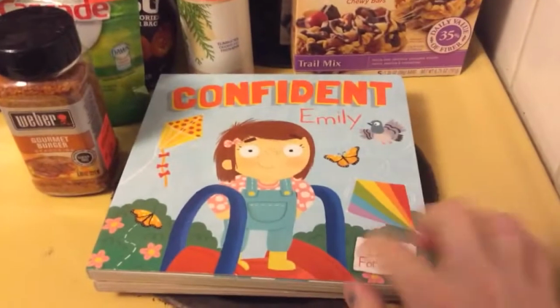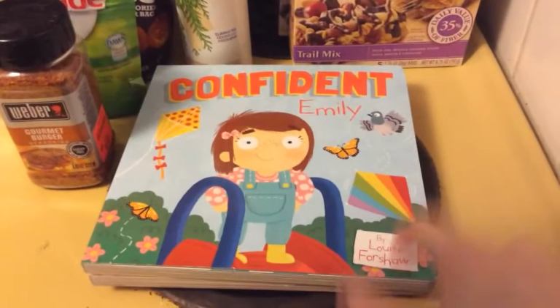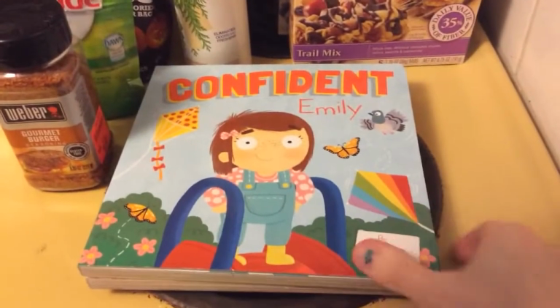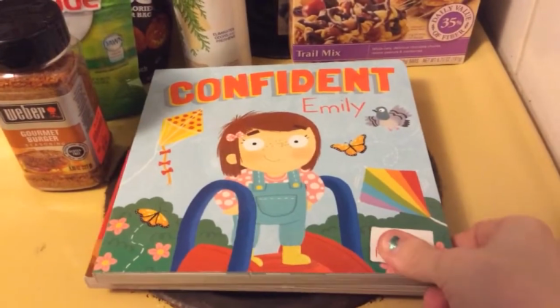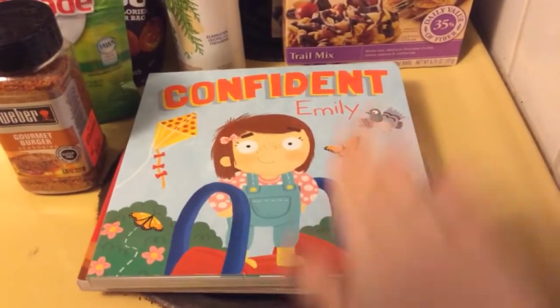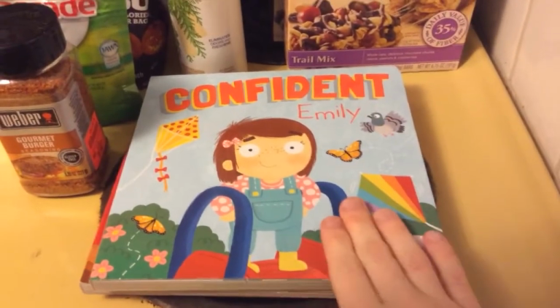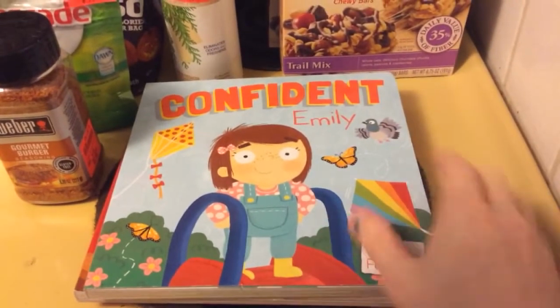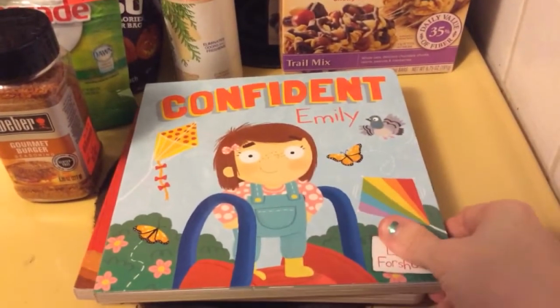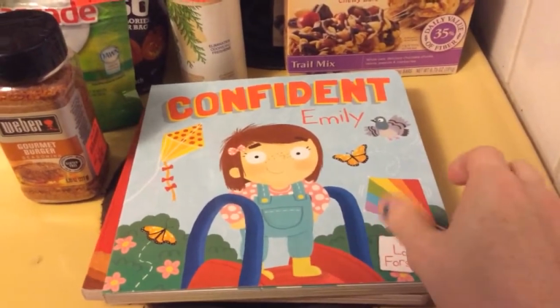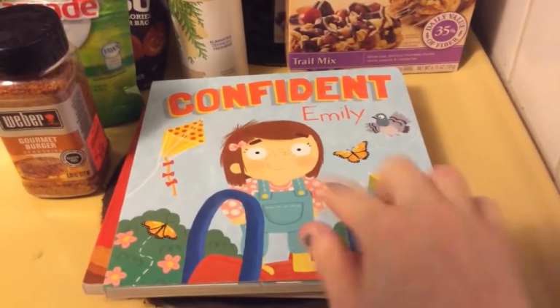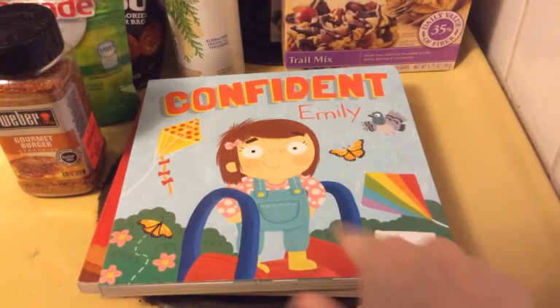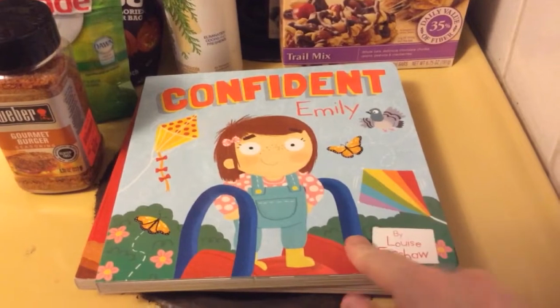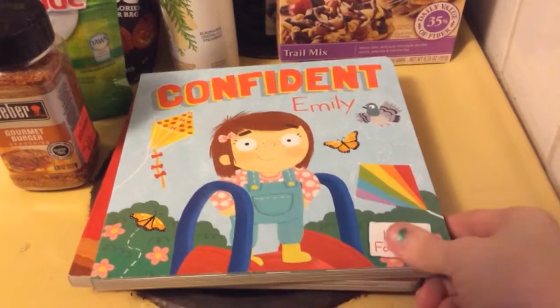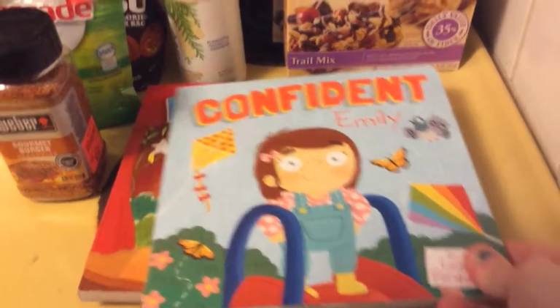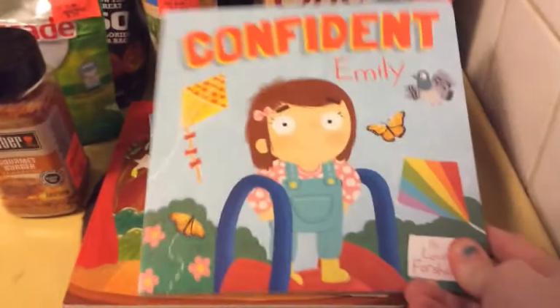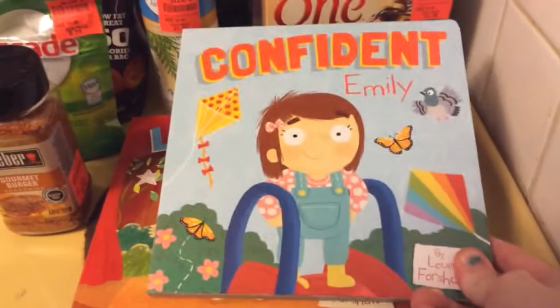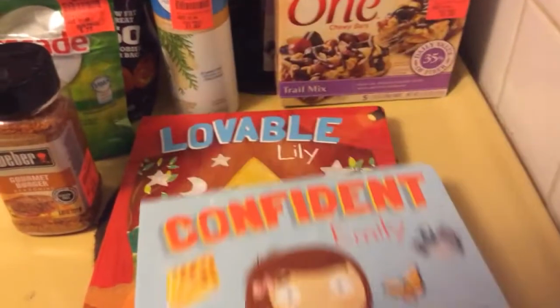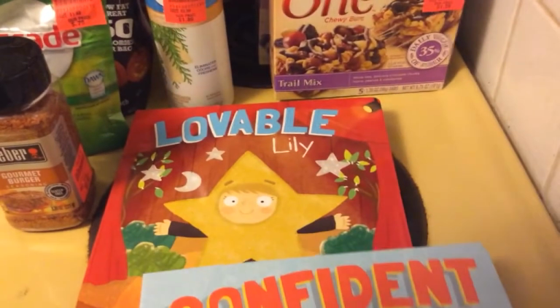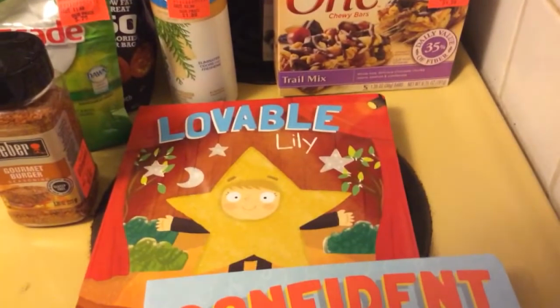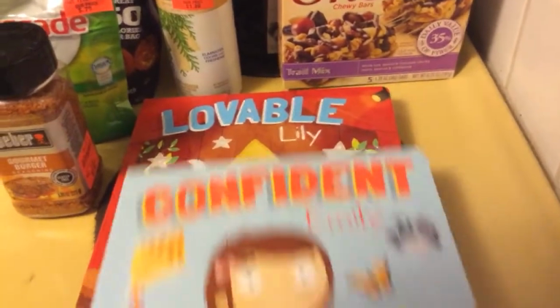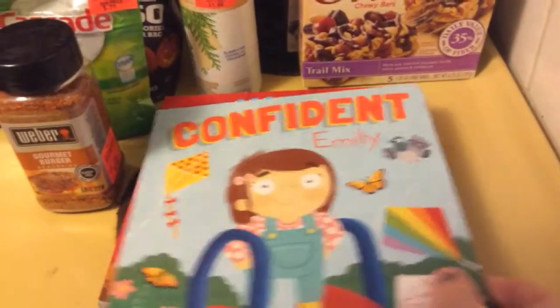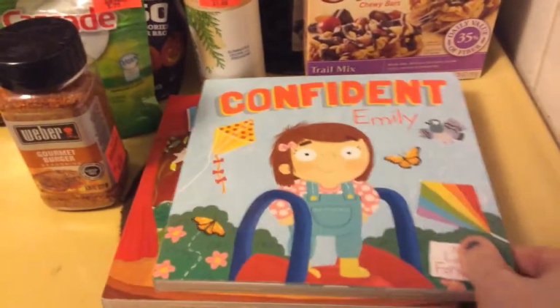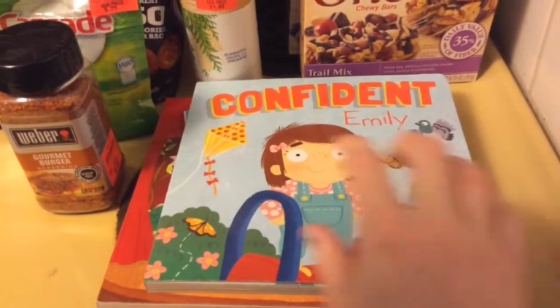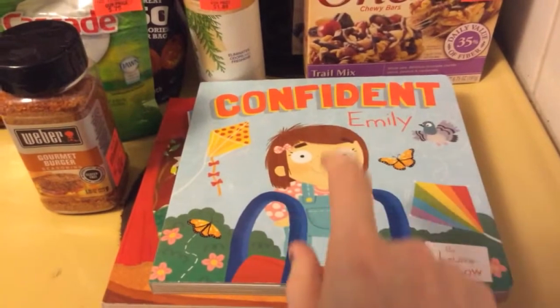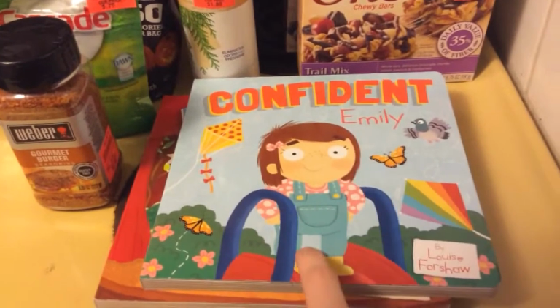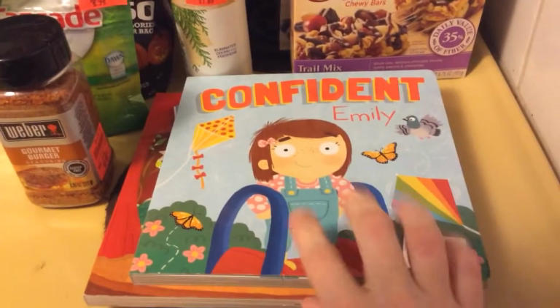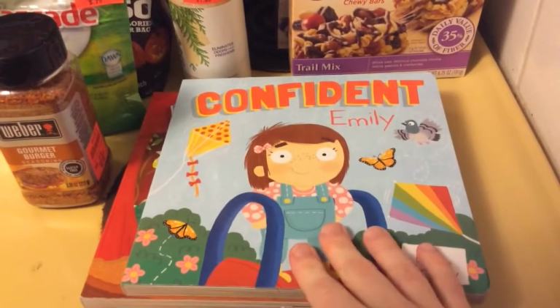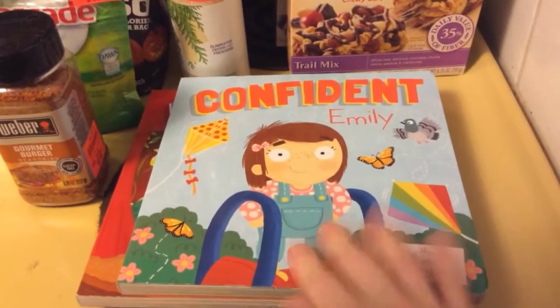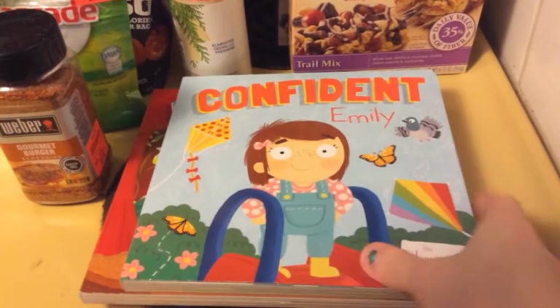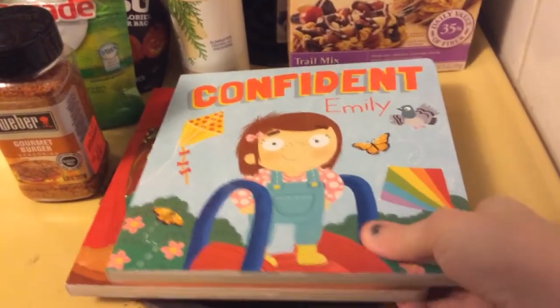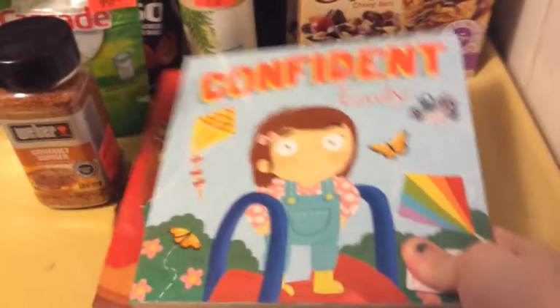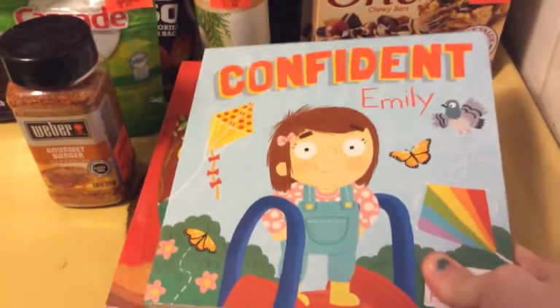I got two books for Carly because I love books and I like getting them at Ollie's because they're really cheap. I got Confident Emily and Lovable Lily, and they also had a Brave one and a Proud one, but I just got these two.